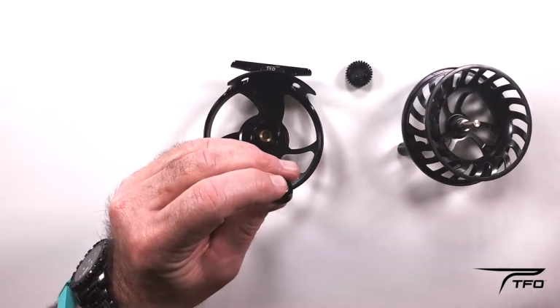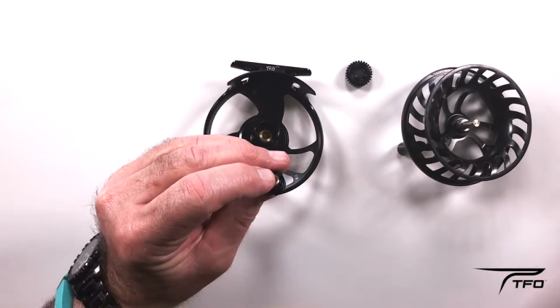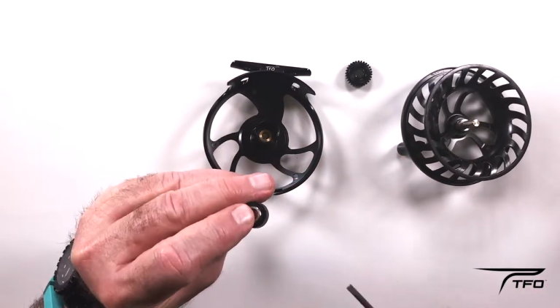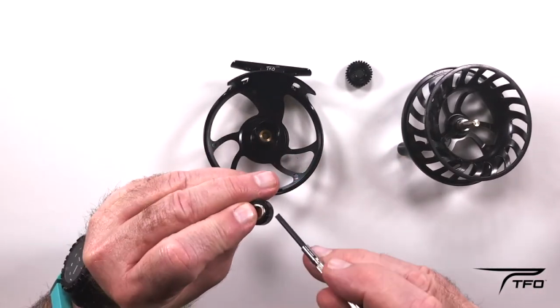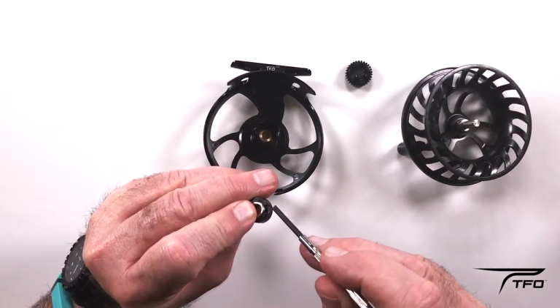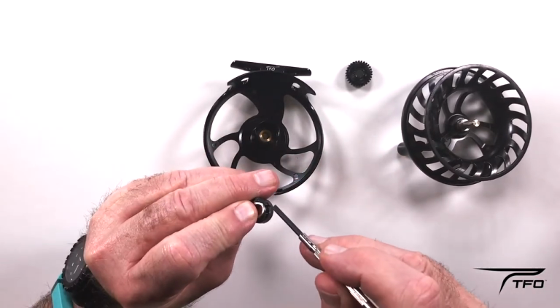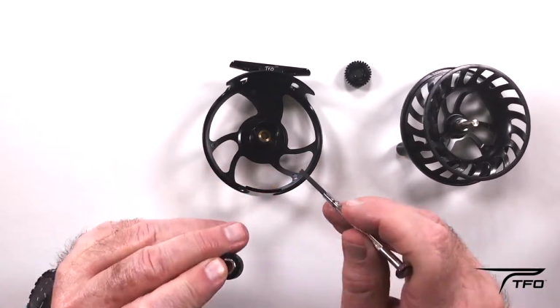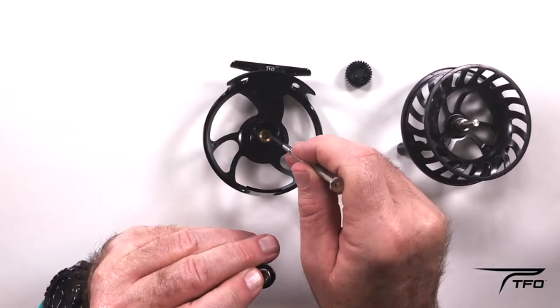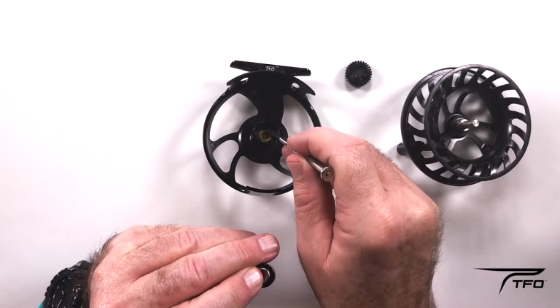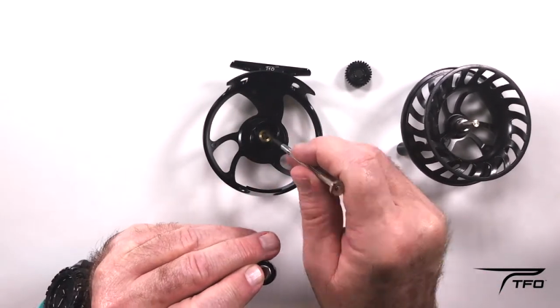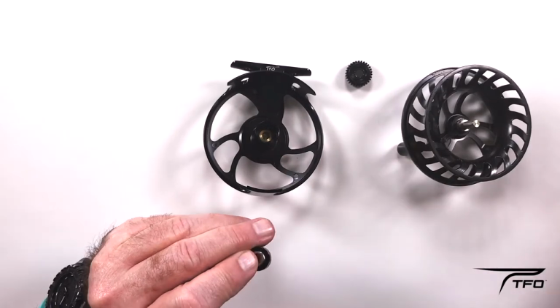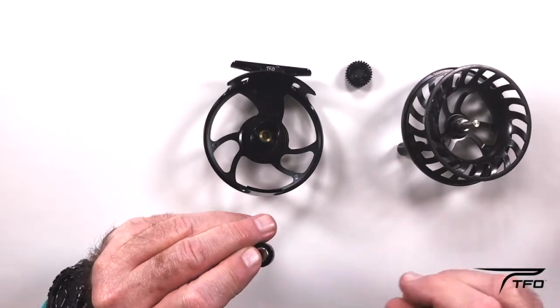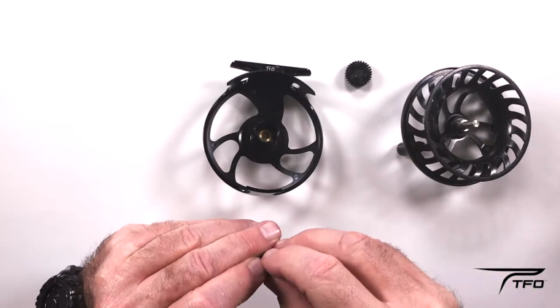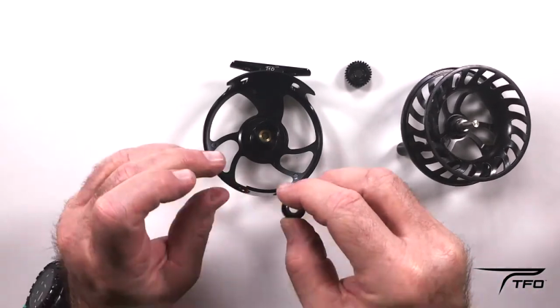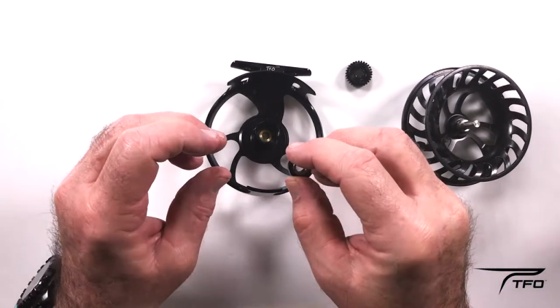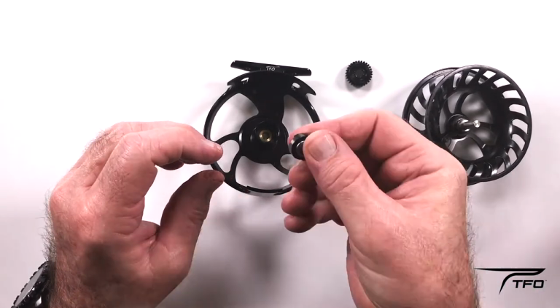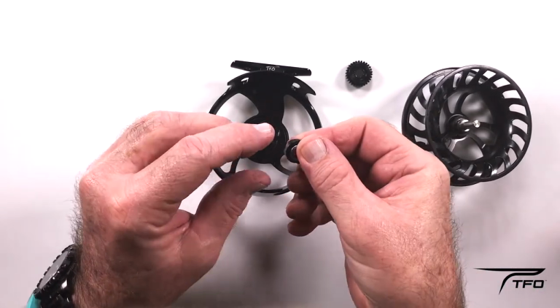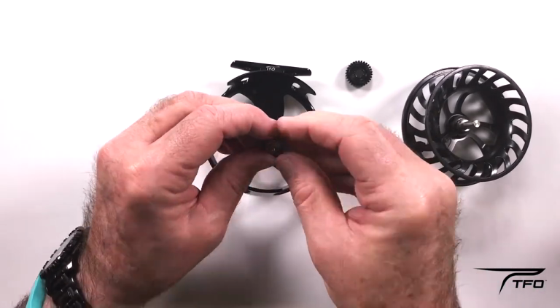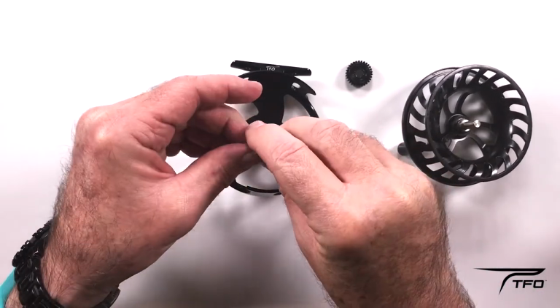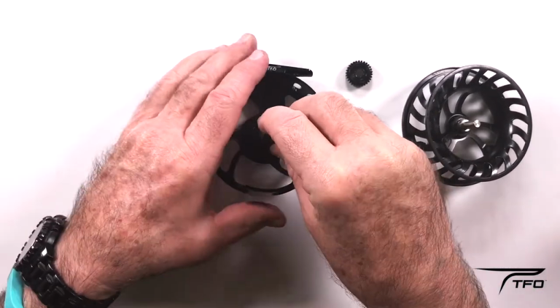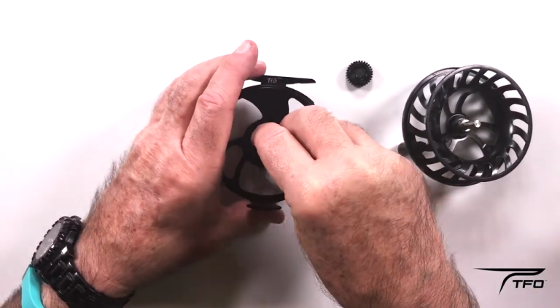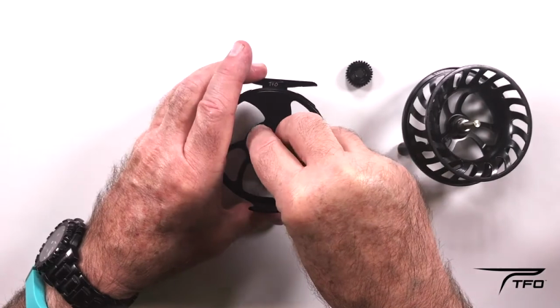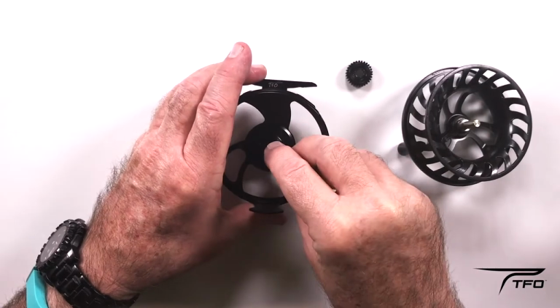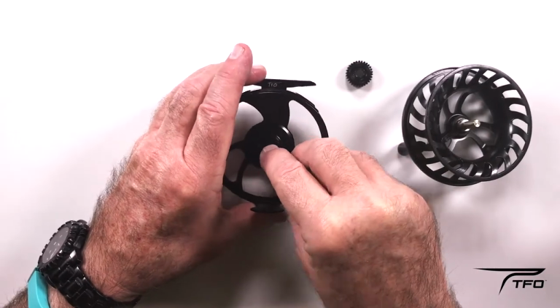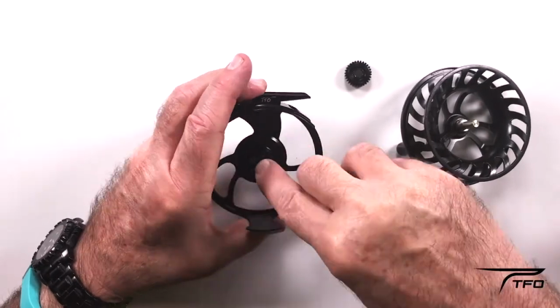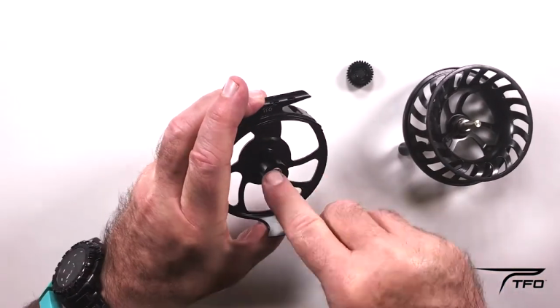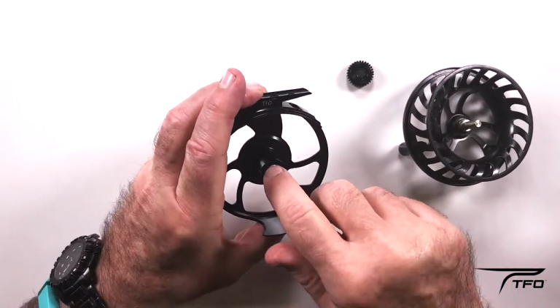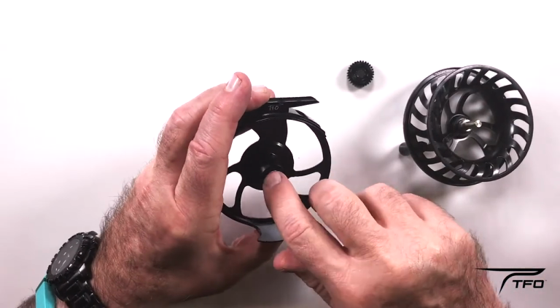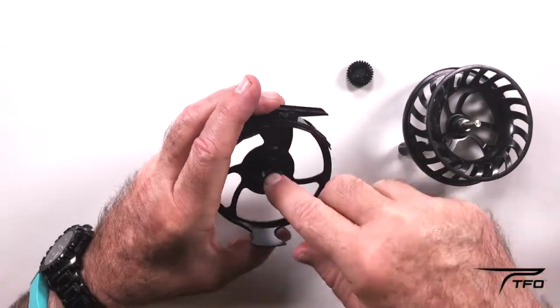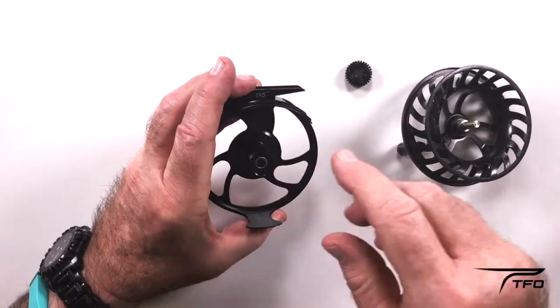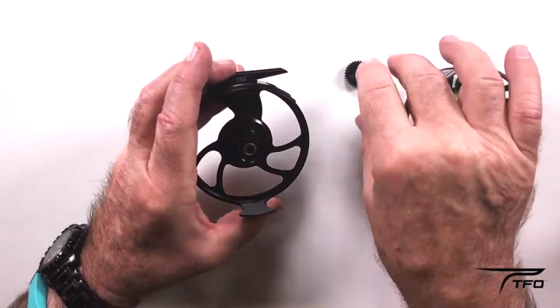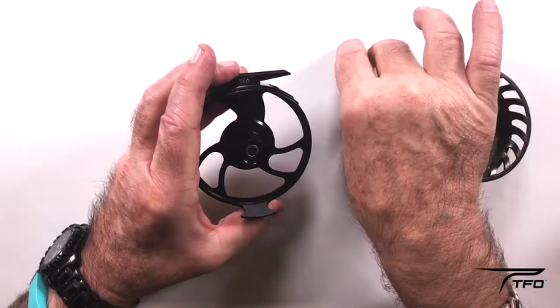I'm pointing out the keyways that have to be lined up when you put it back in. Go ahead and flip it over from the direction that came out — it will change the direction for you. Make sure that you get those keyways lined up until it clicks sometimes.